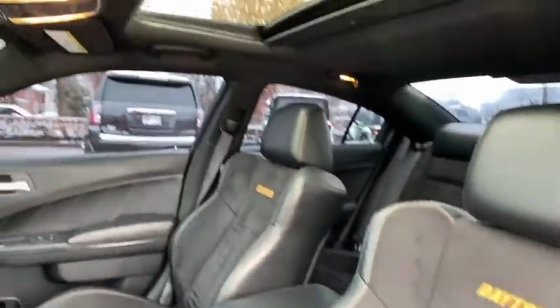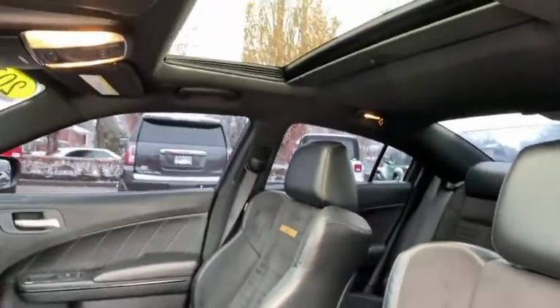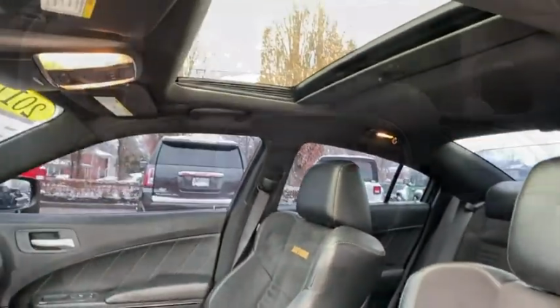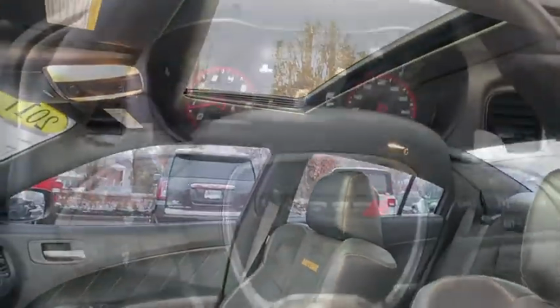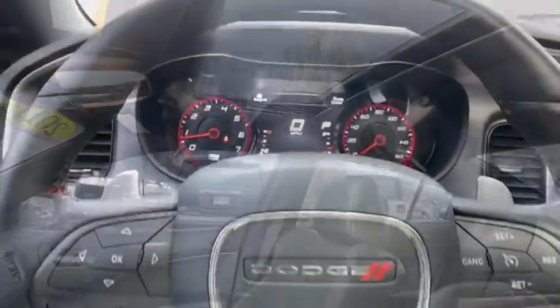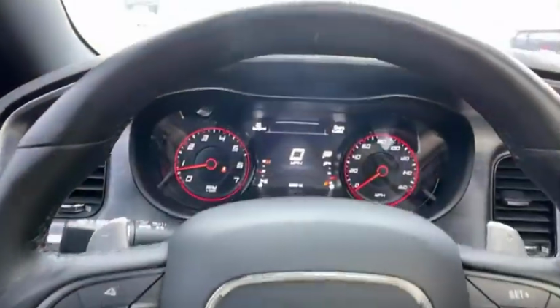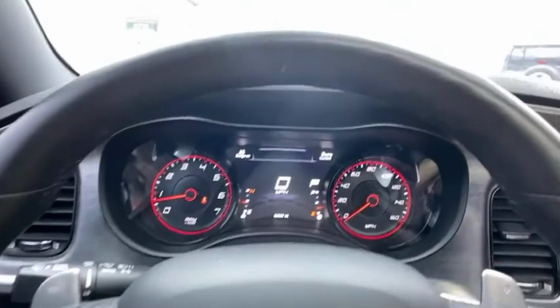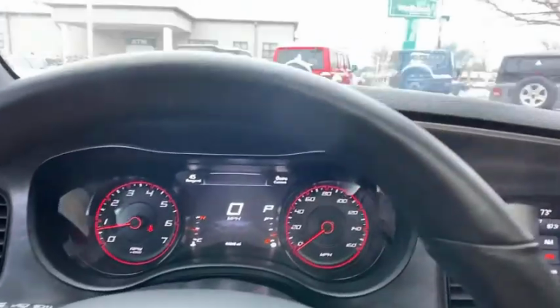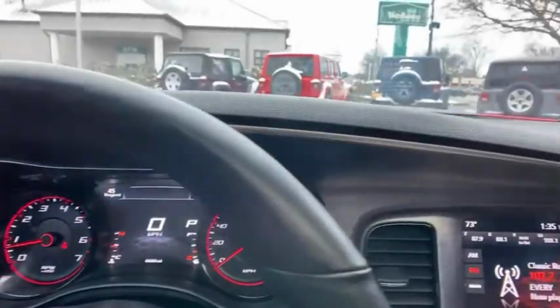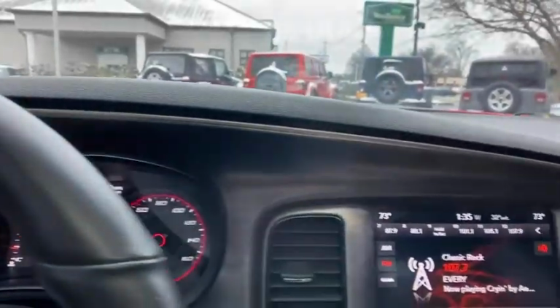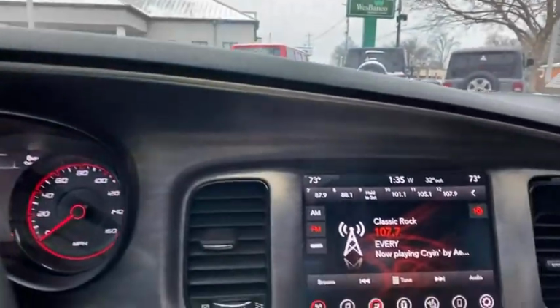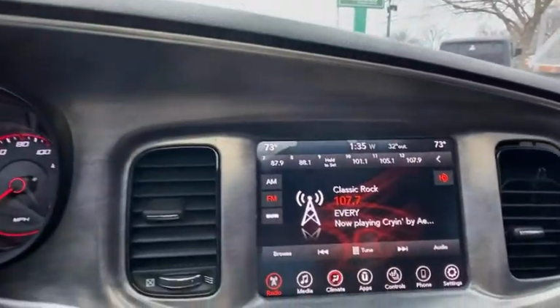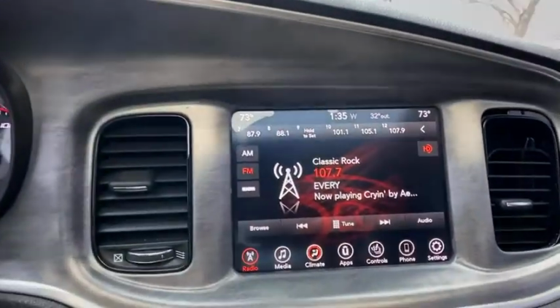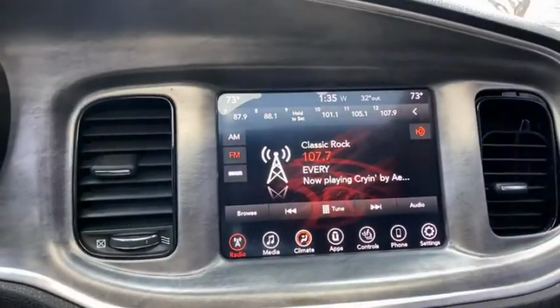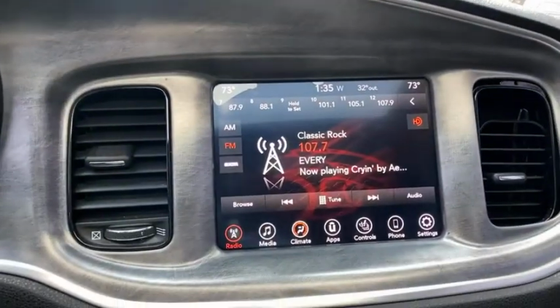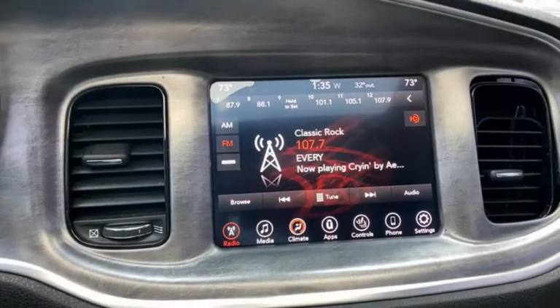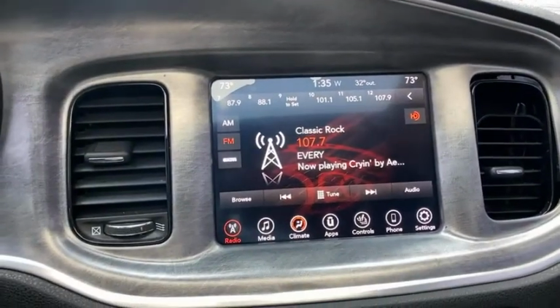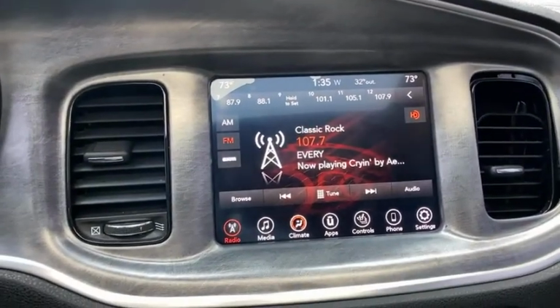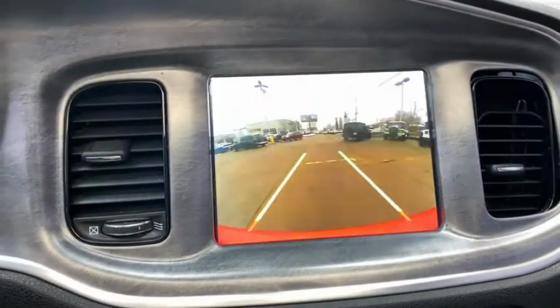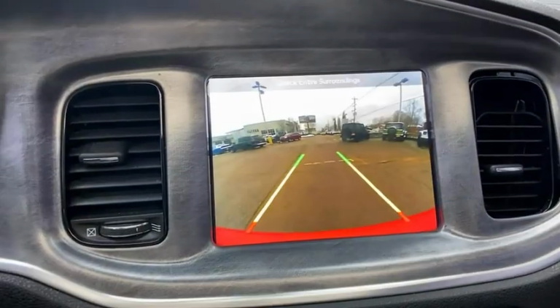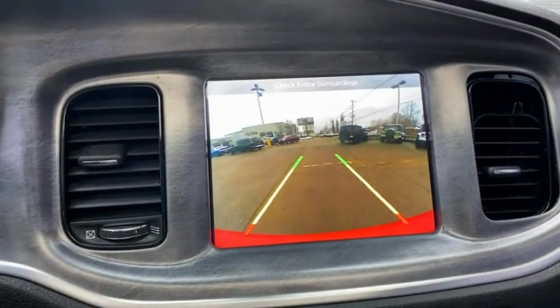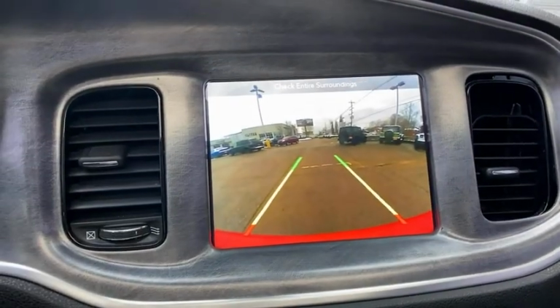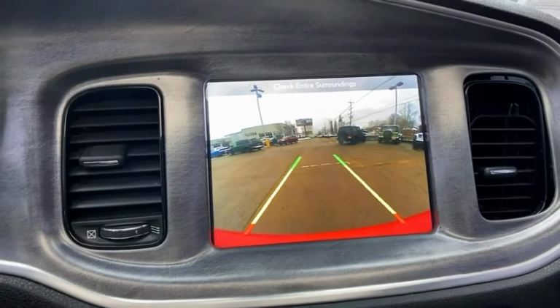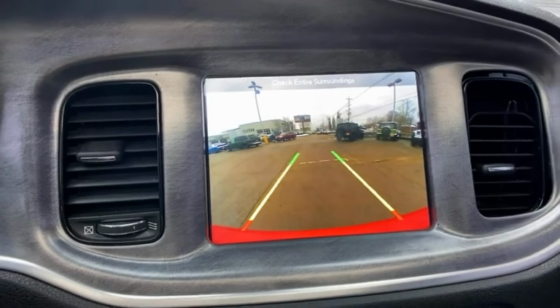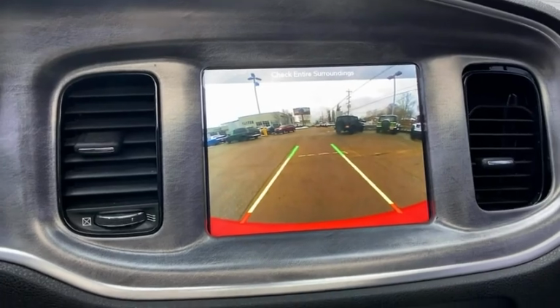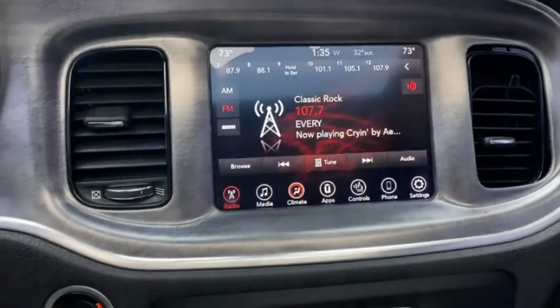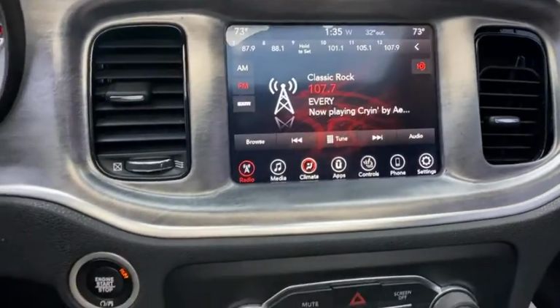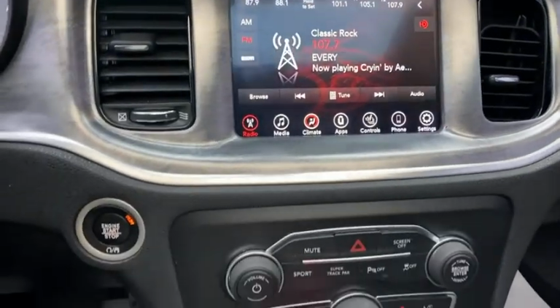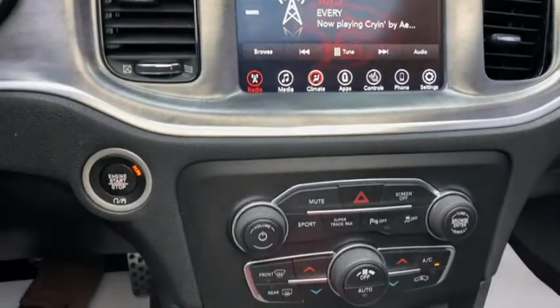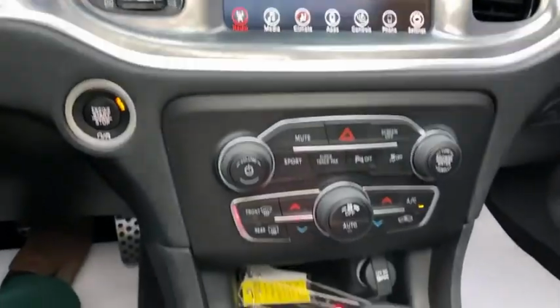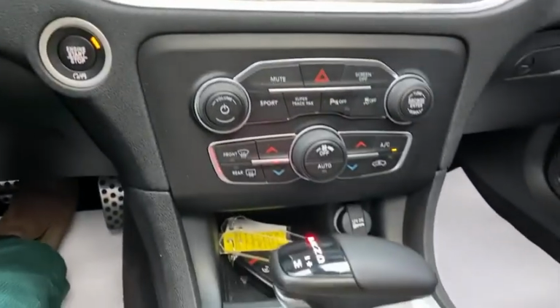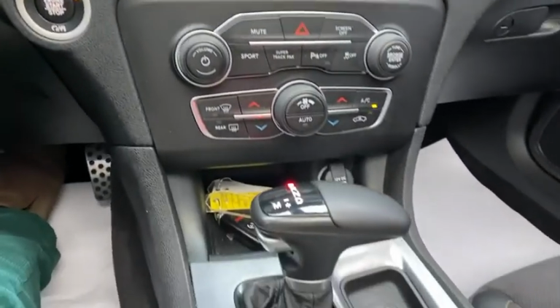Power sunroof, traction control, dual airbags, alloy wheels, power steering, four-wheel disc brakes, power windows, electronic stability control, fog lights.